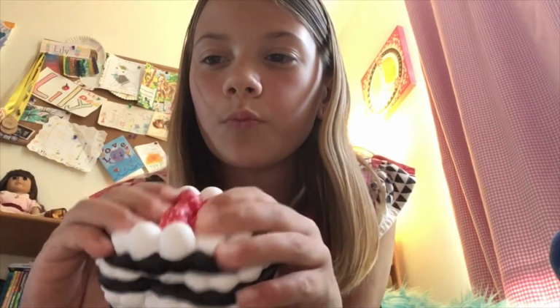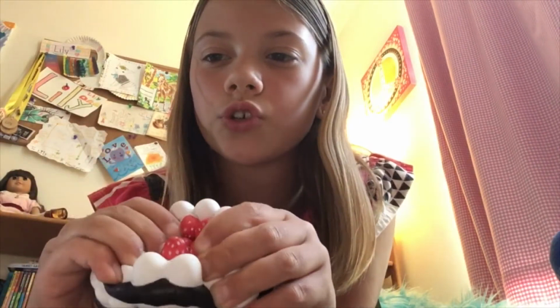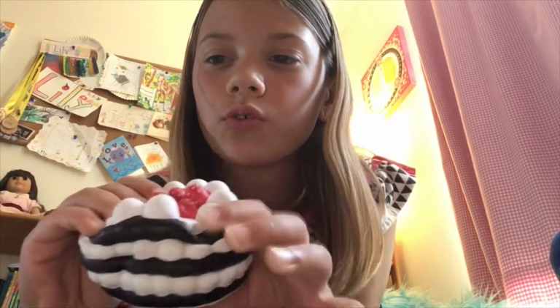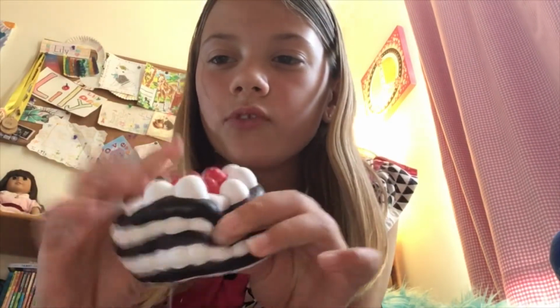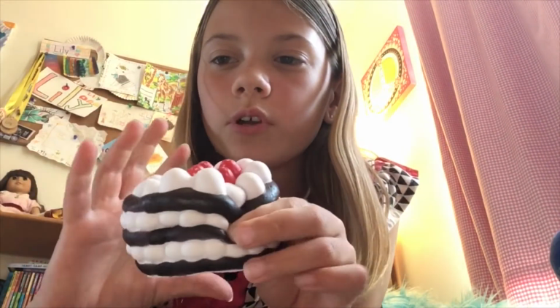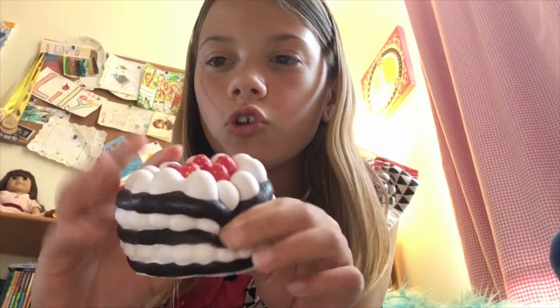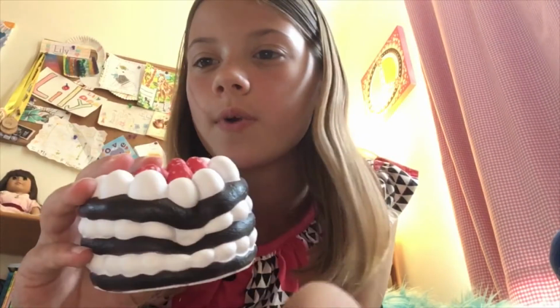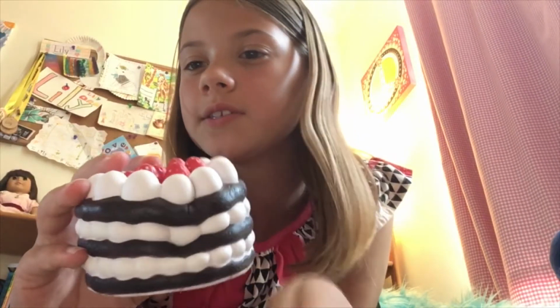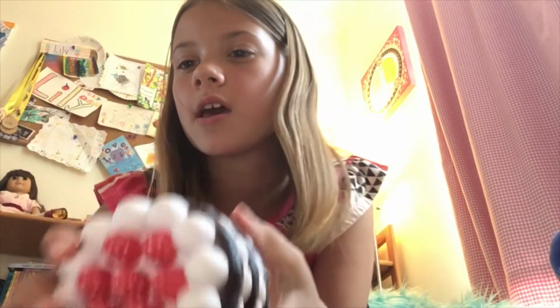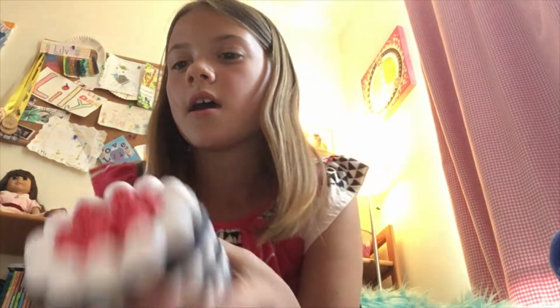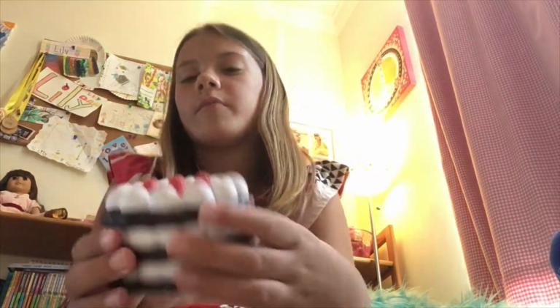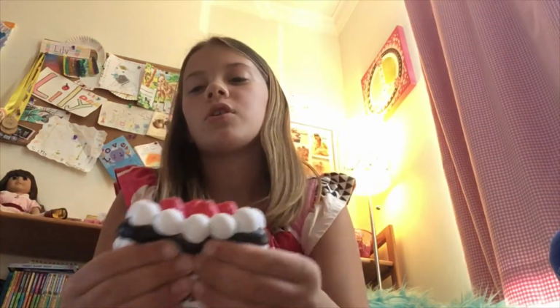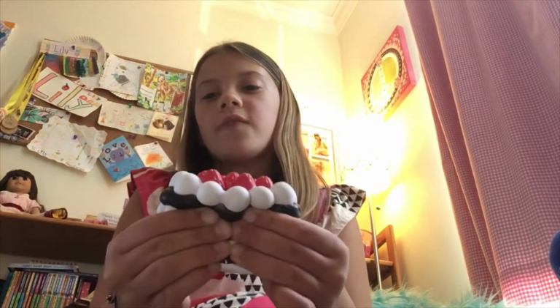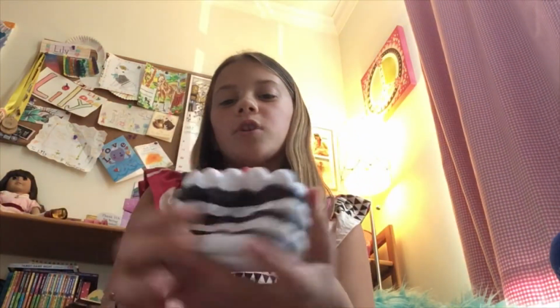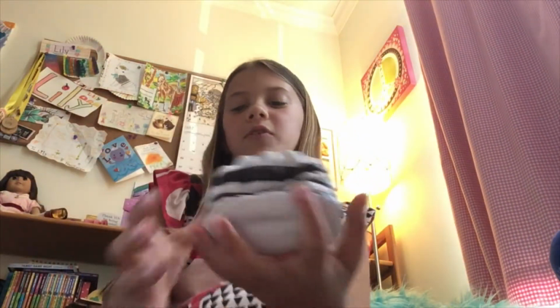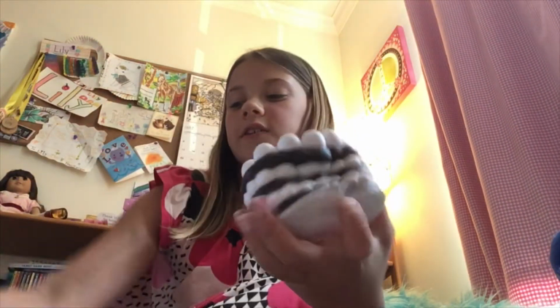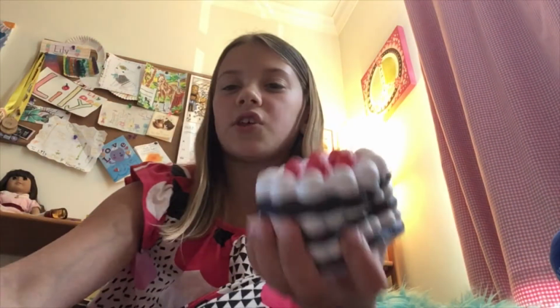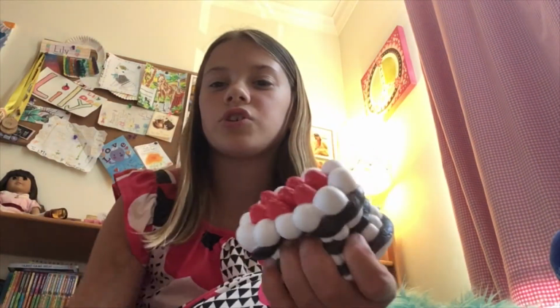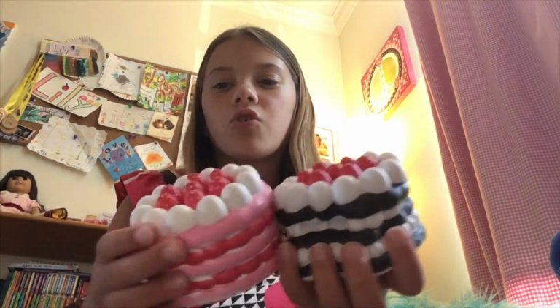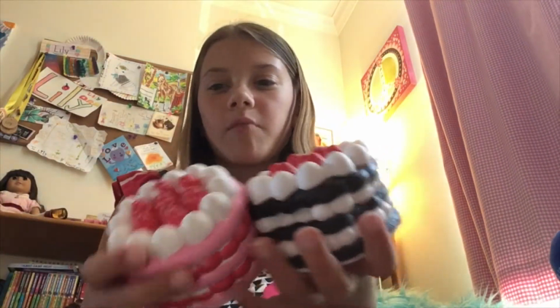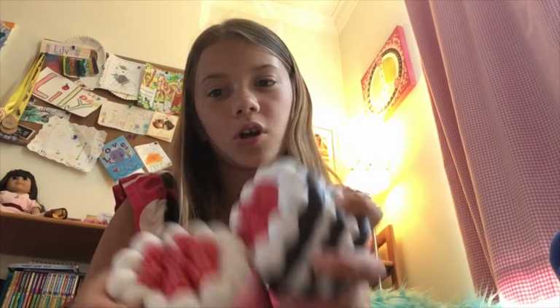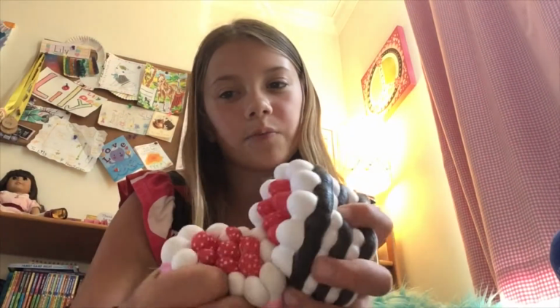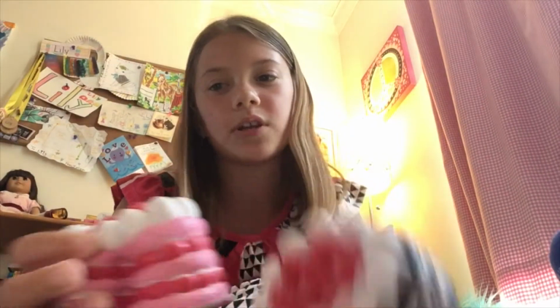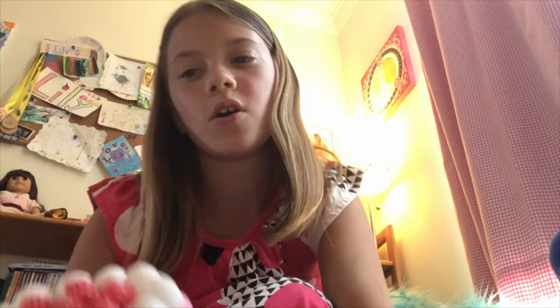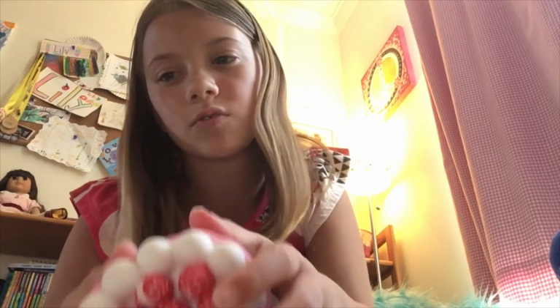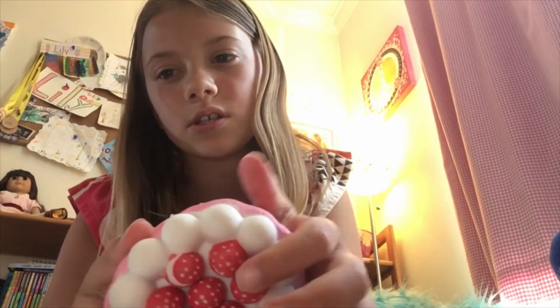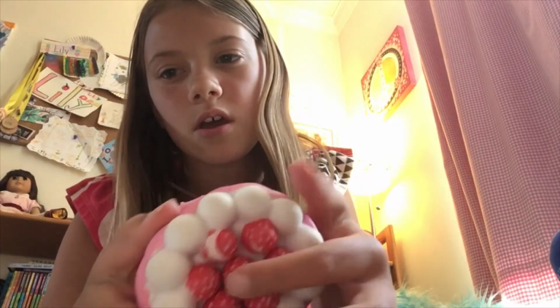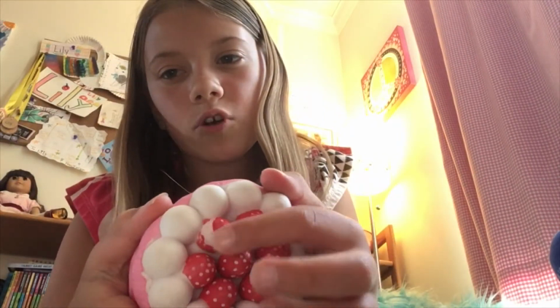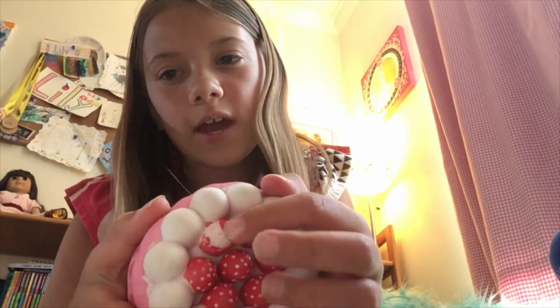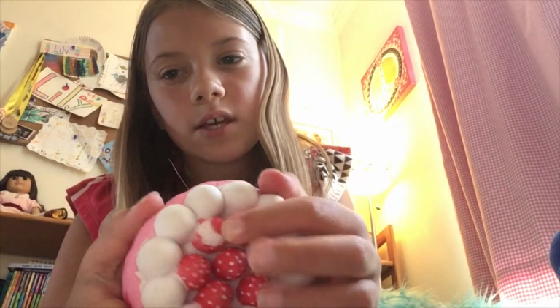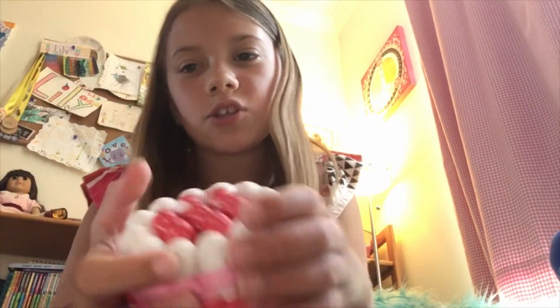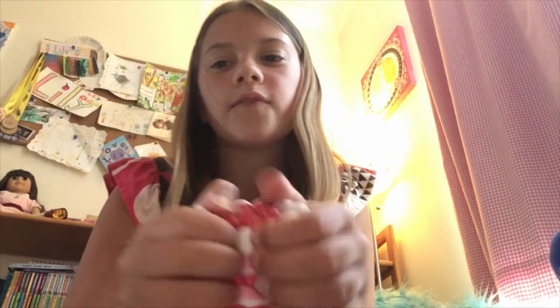This one was also from Walgreens — this one's super squishy though, it's definitely one of the newer ones. You can also find something like this on Silly Squishies or on Amazon. I have a pink one as well — this one's more defected.